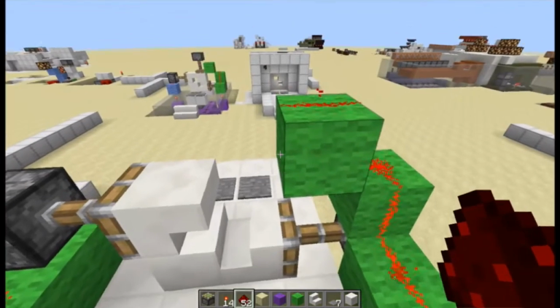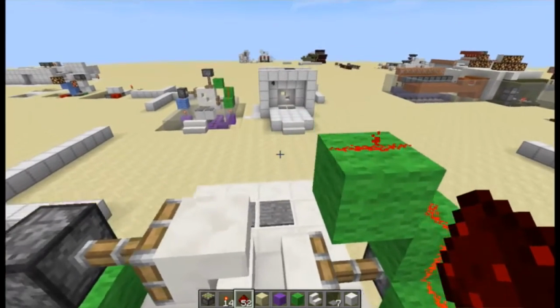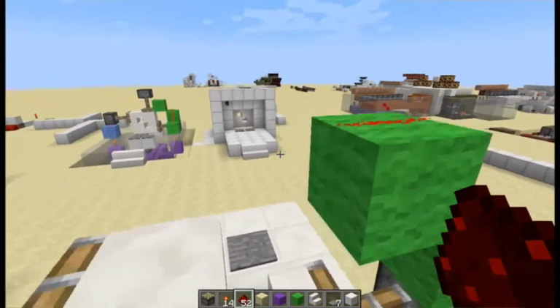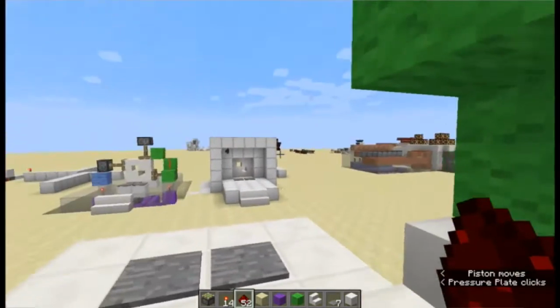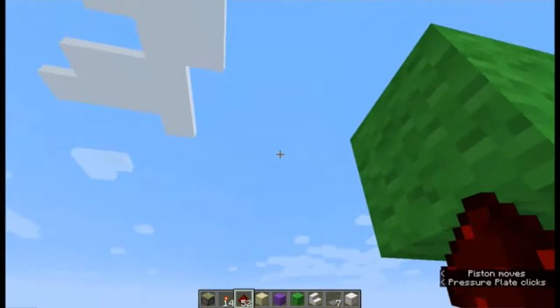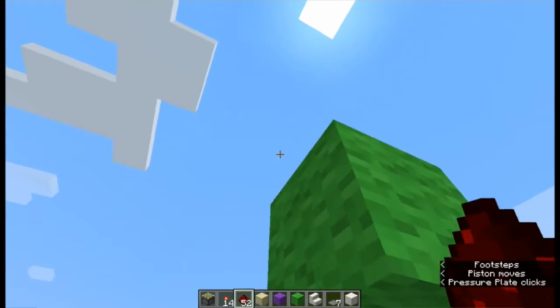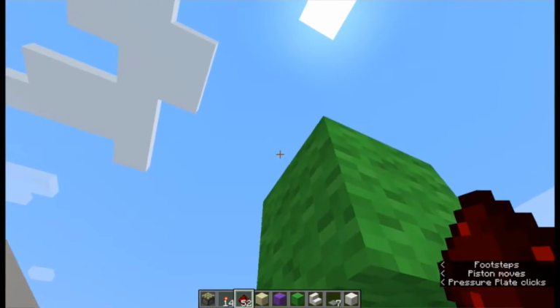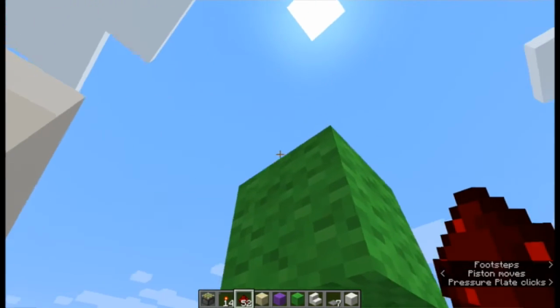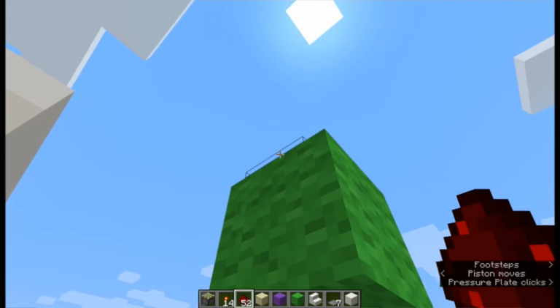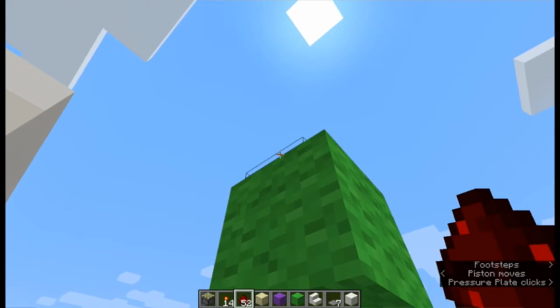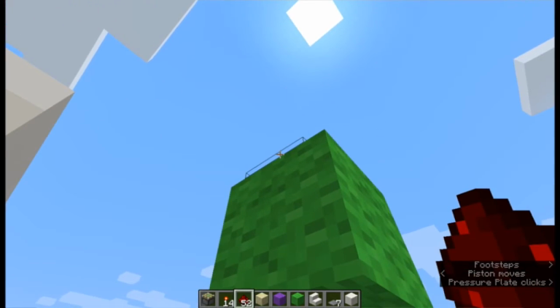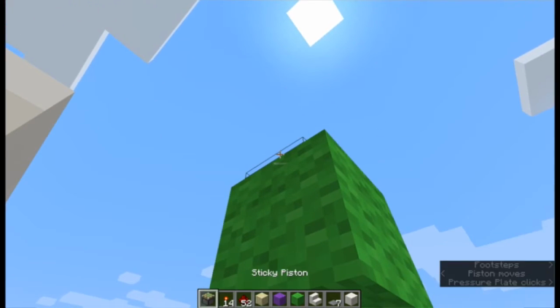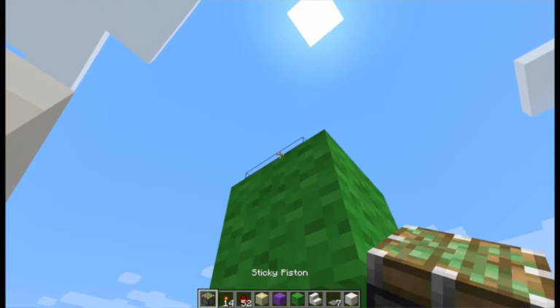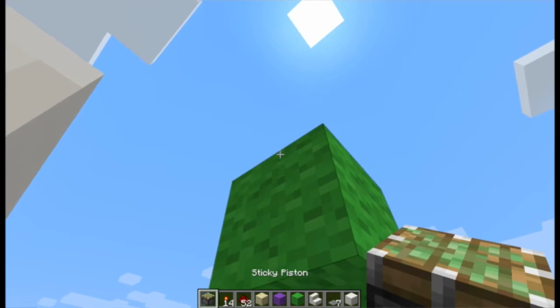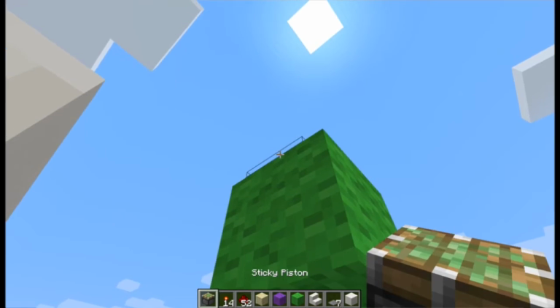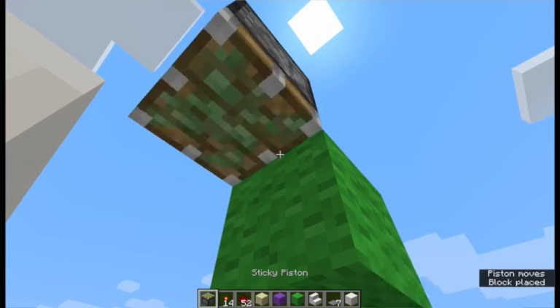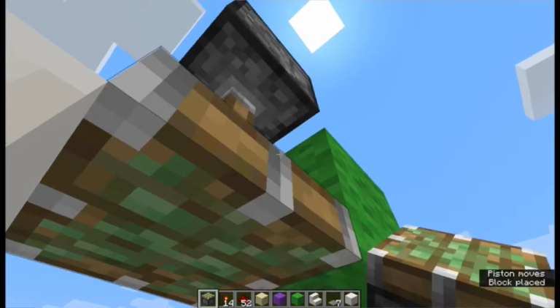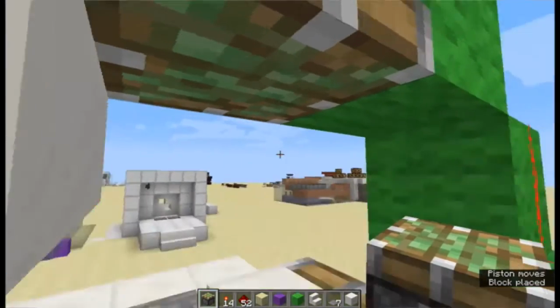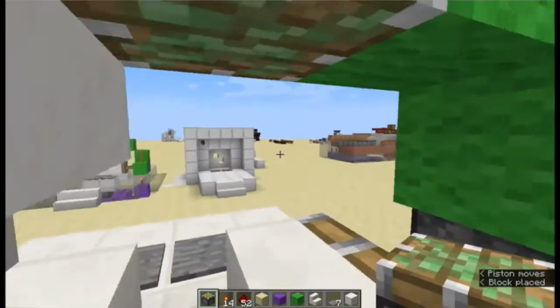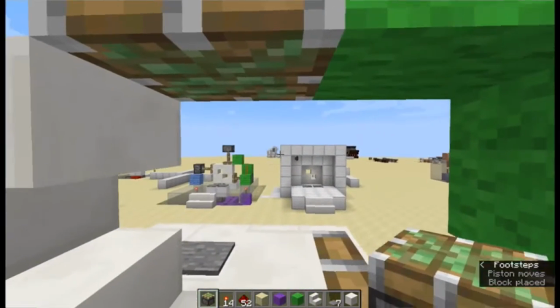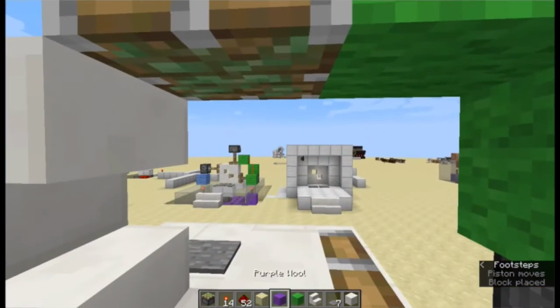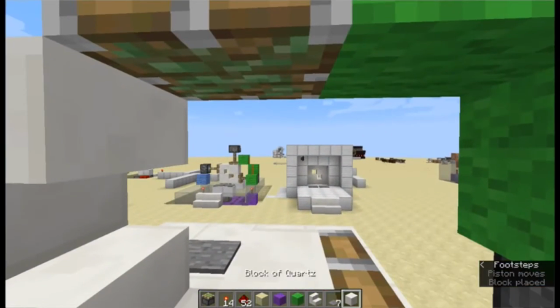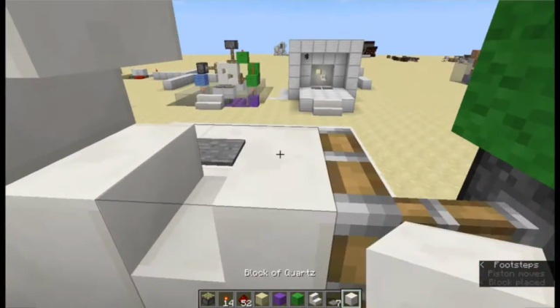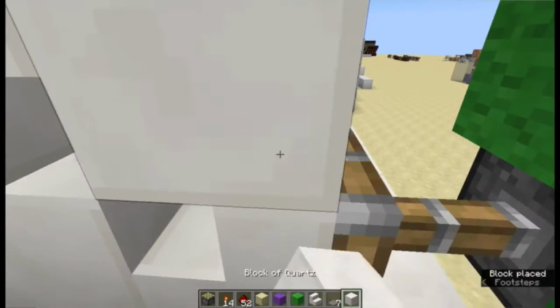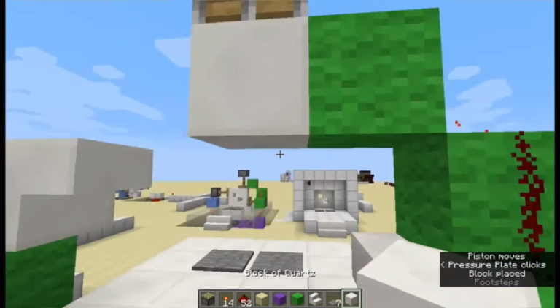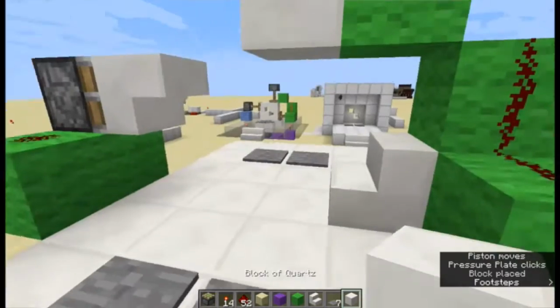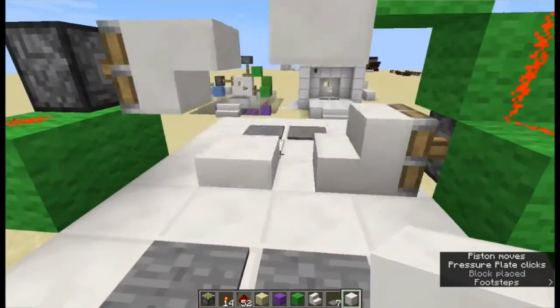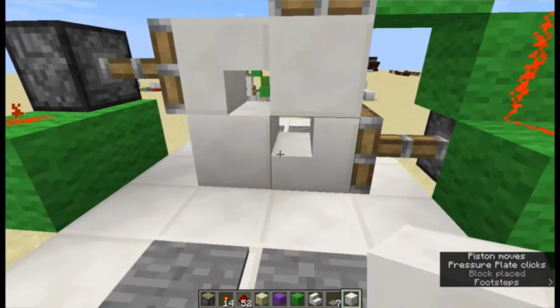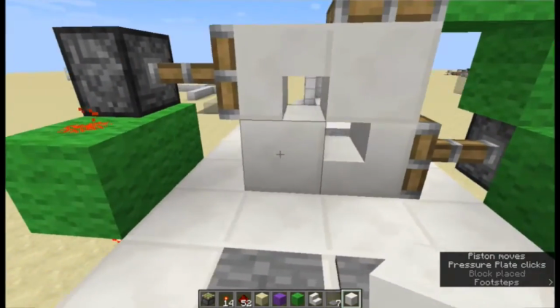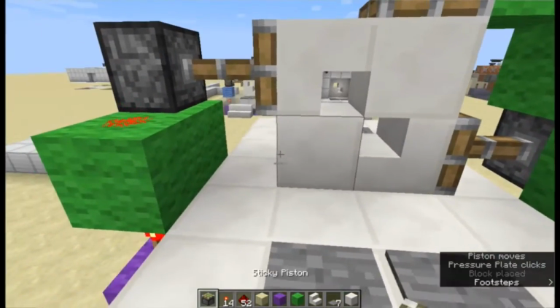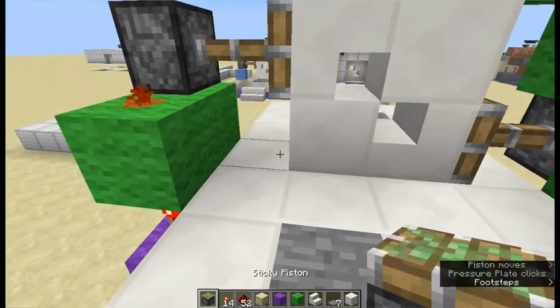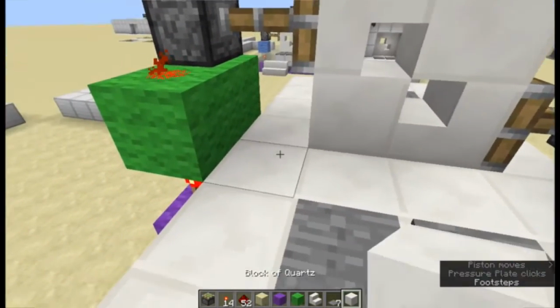Now our final piston — if you don't need blocks above you, you'll need to place it against the redstone here. Grab a sticky piston and place it facing down like that, and then another block right there, and ta-da, it works.